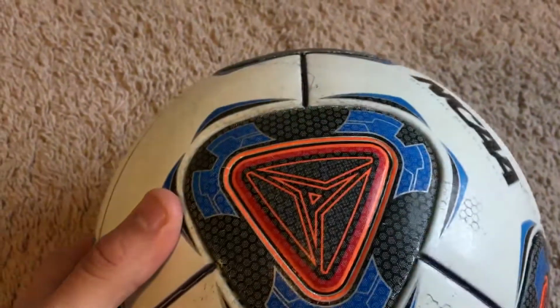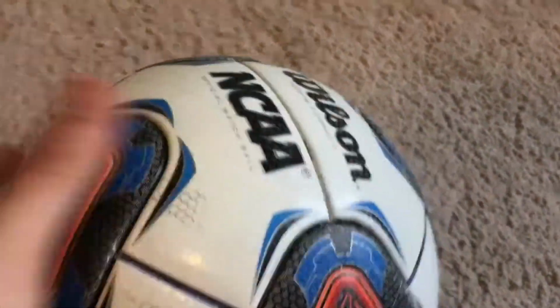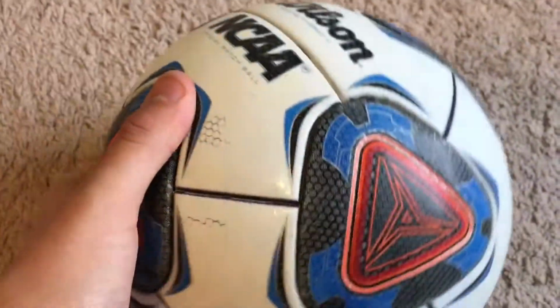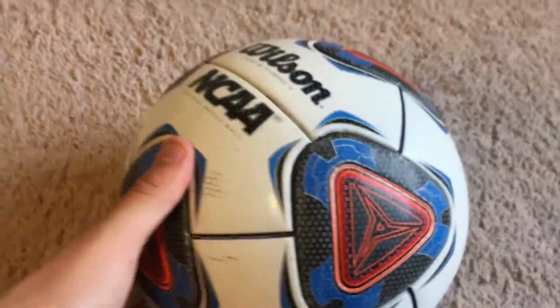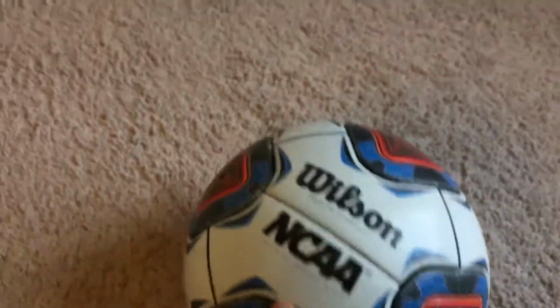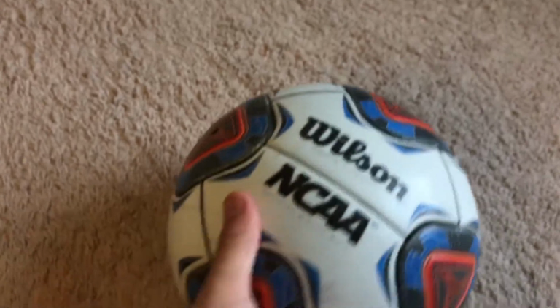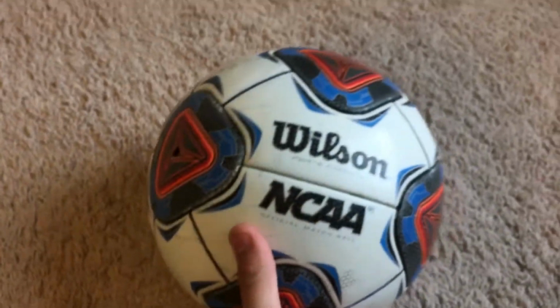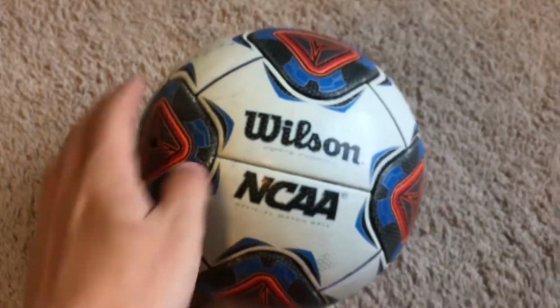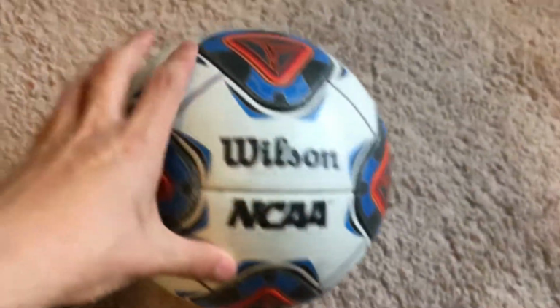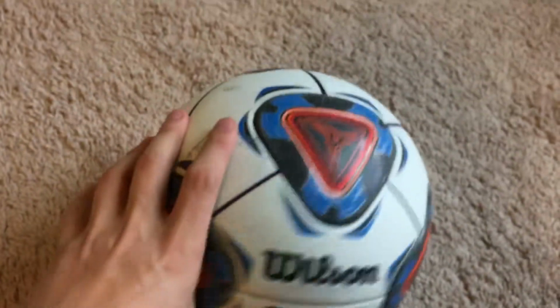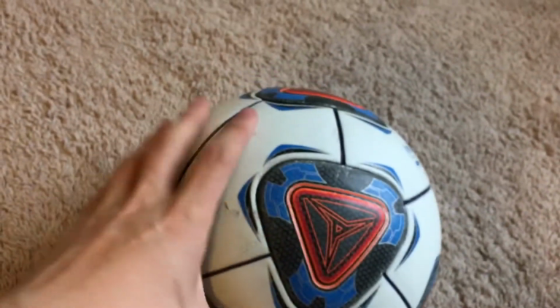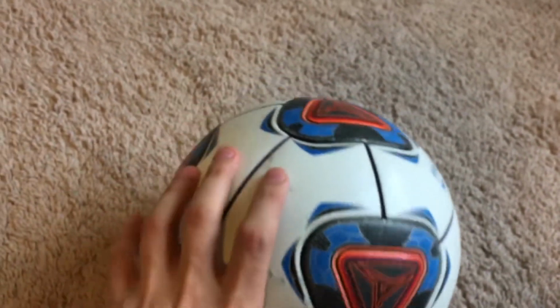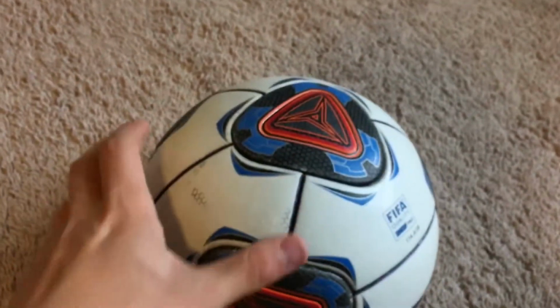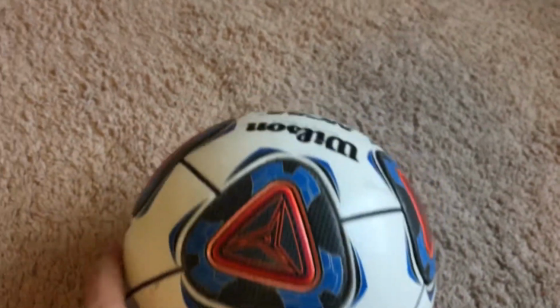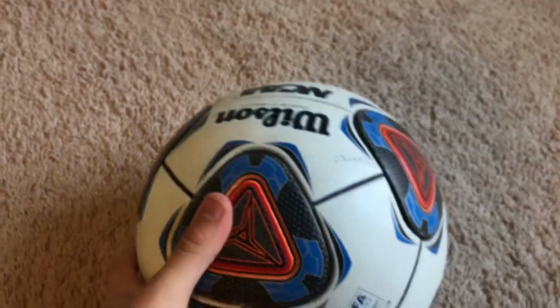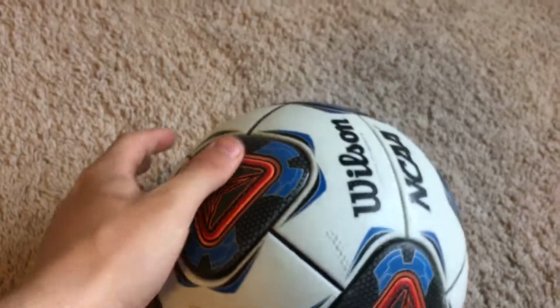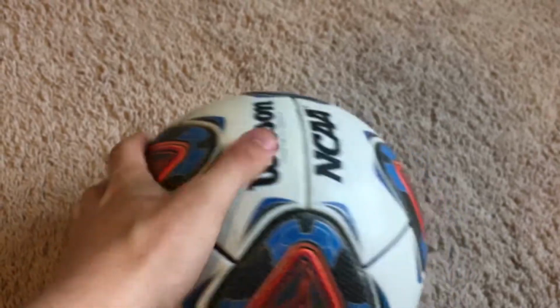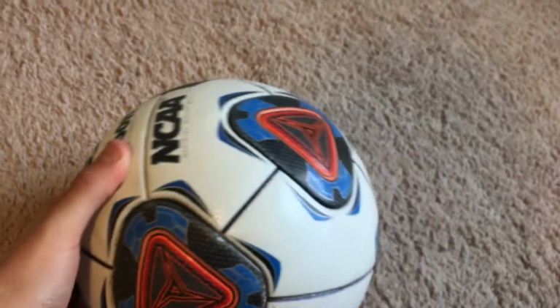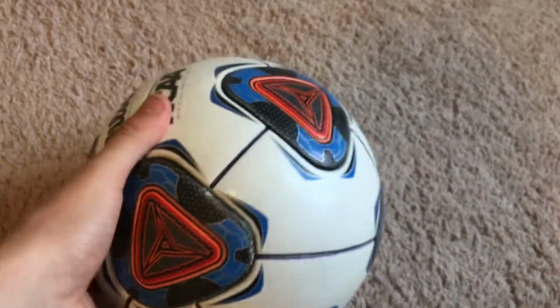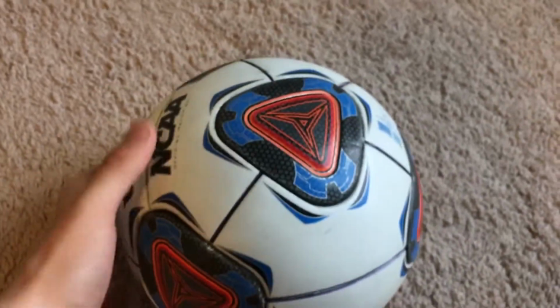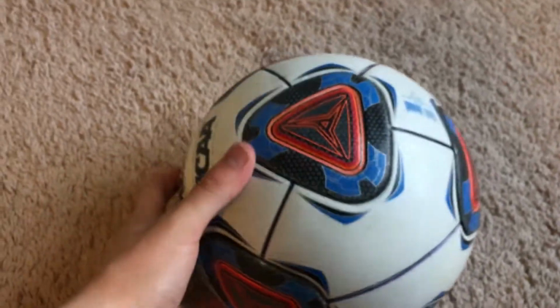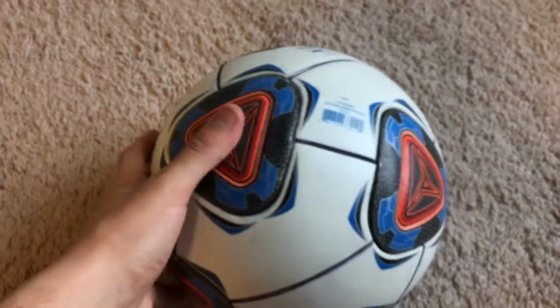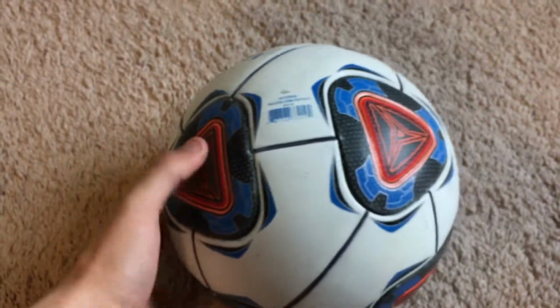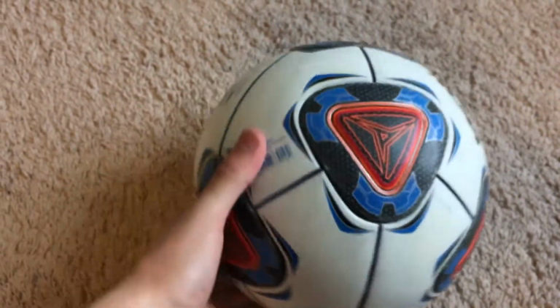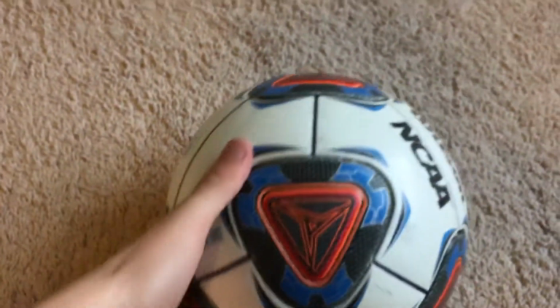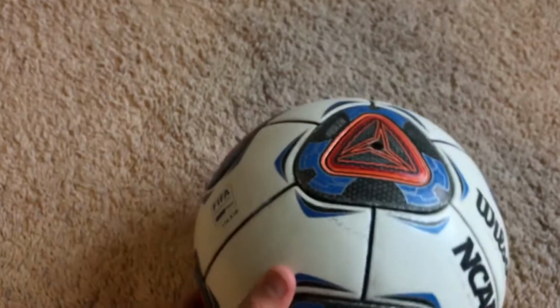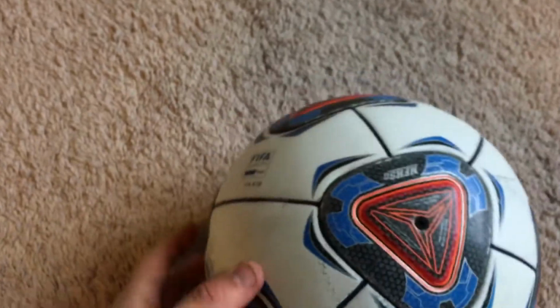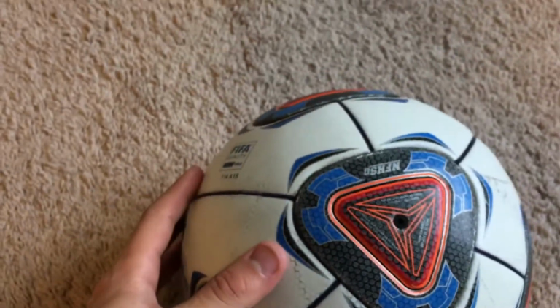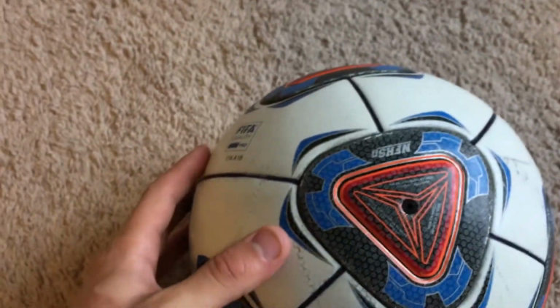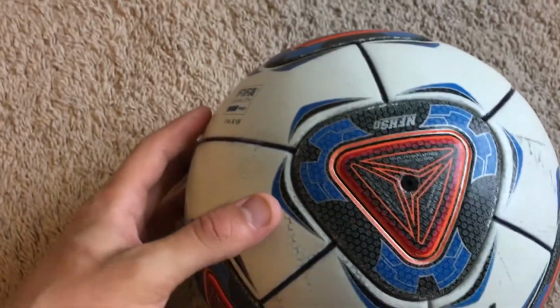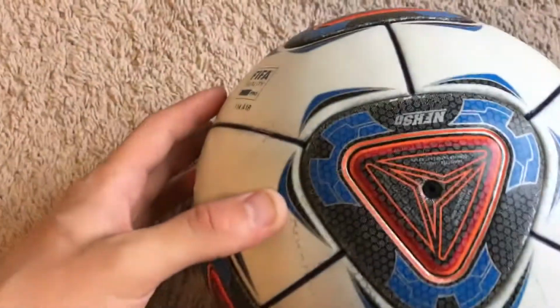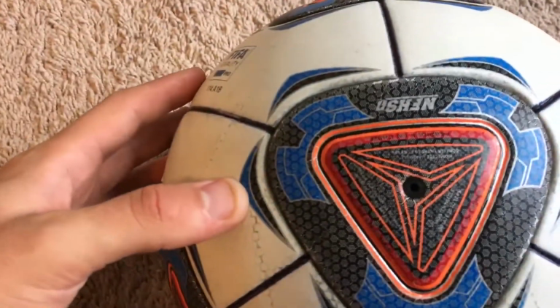The grip is another thing that makes this ball very unique. It is very similar to sandpaper, and you have the impression that you have even better grip when it's wet. Probably one of my favorite types of grip on a match ball.